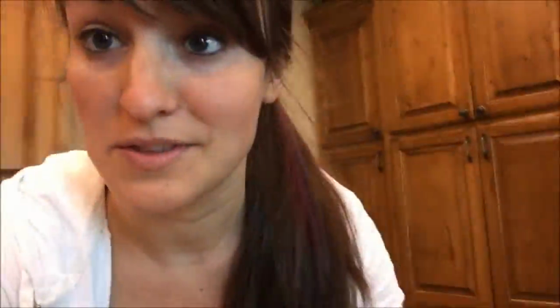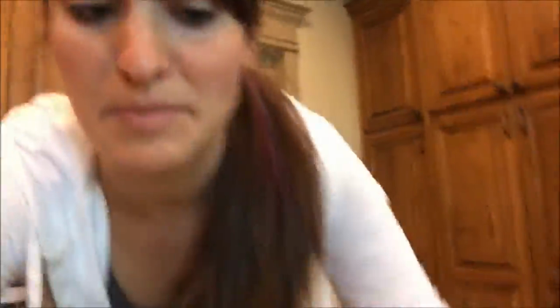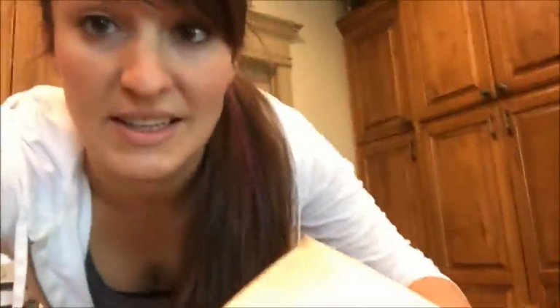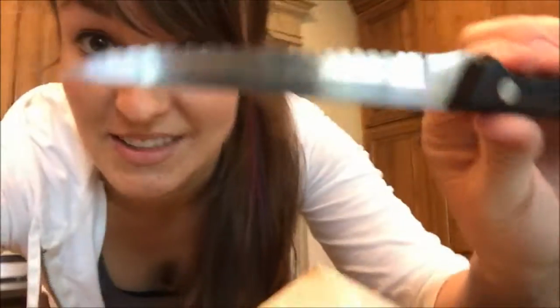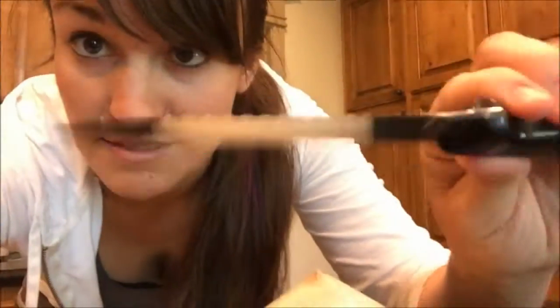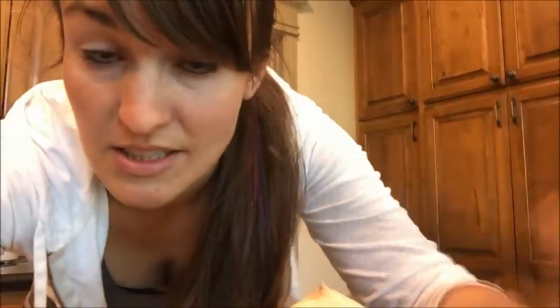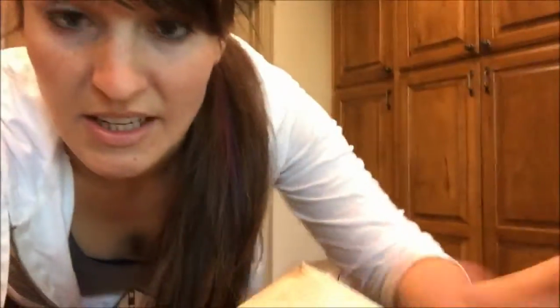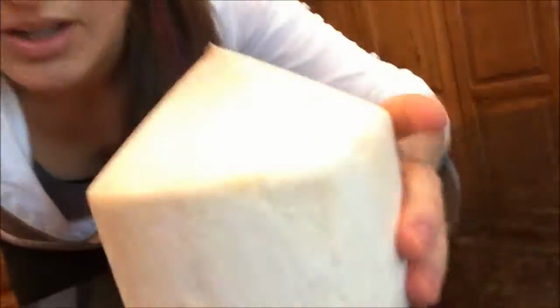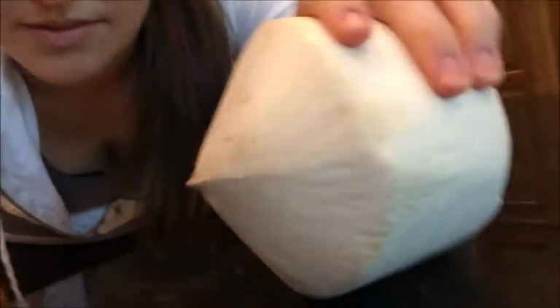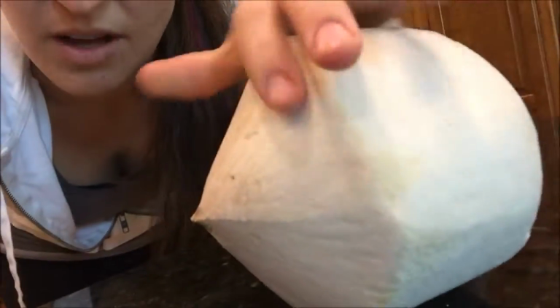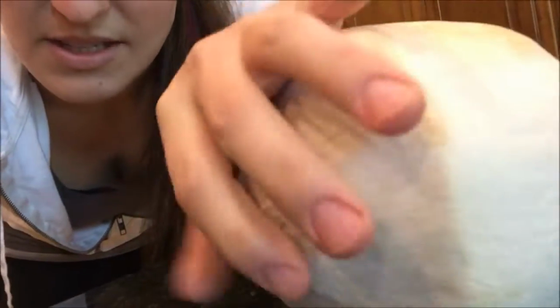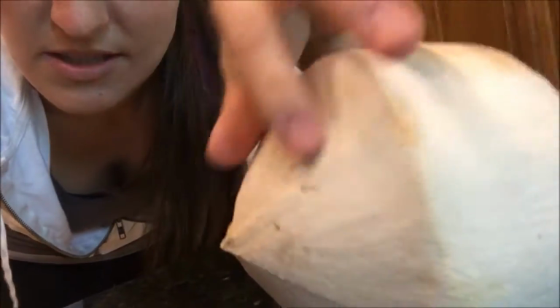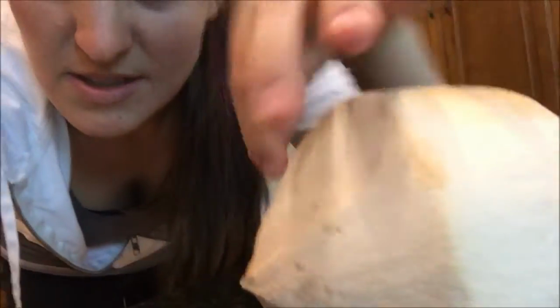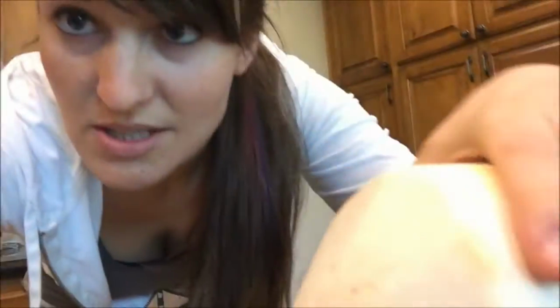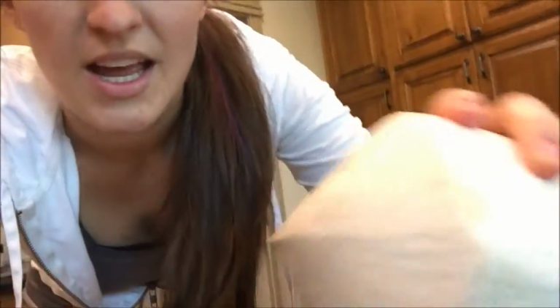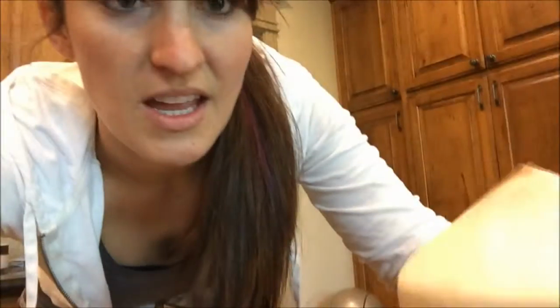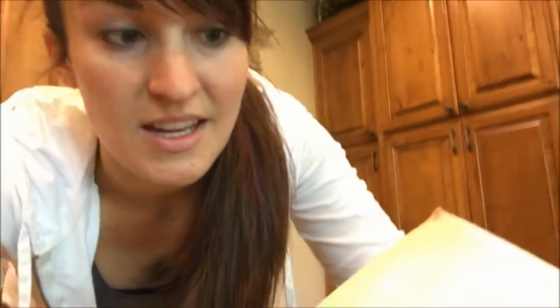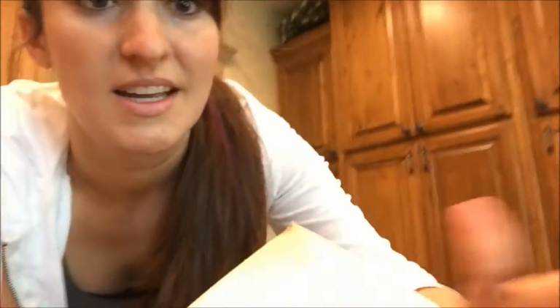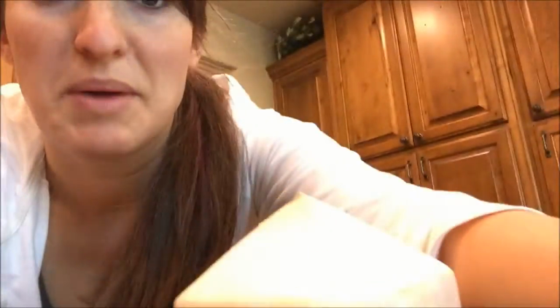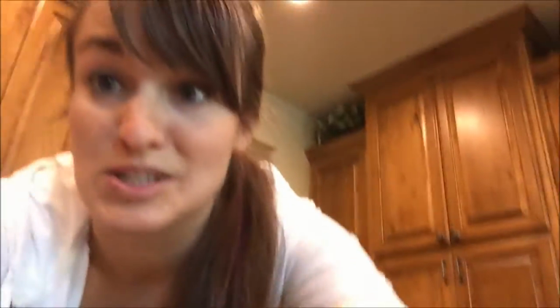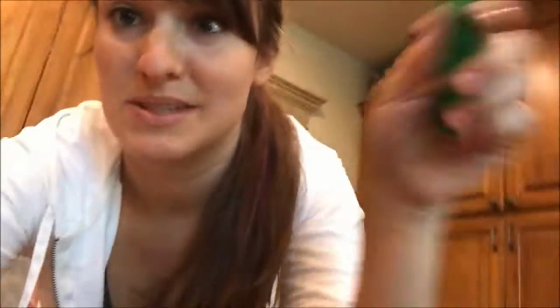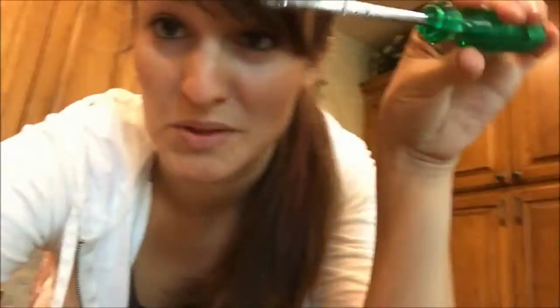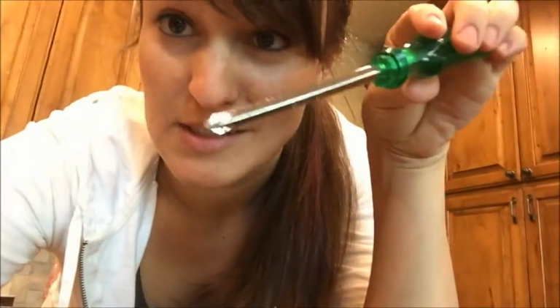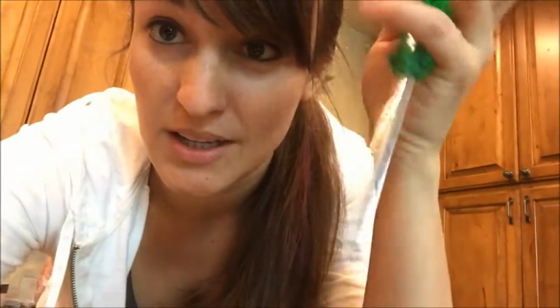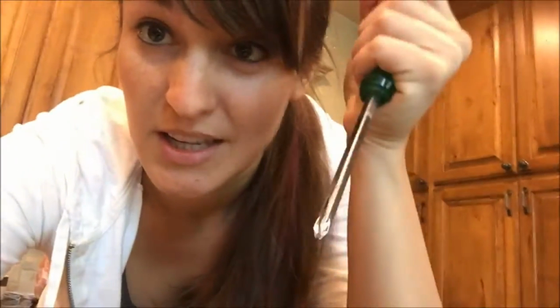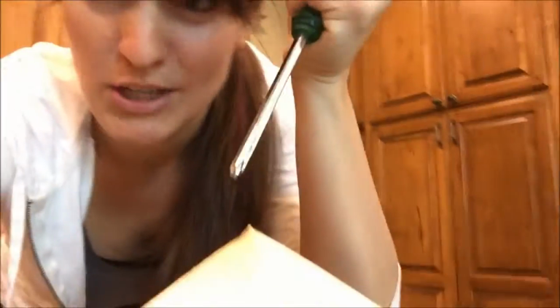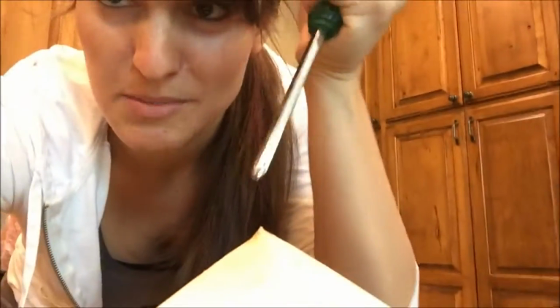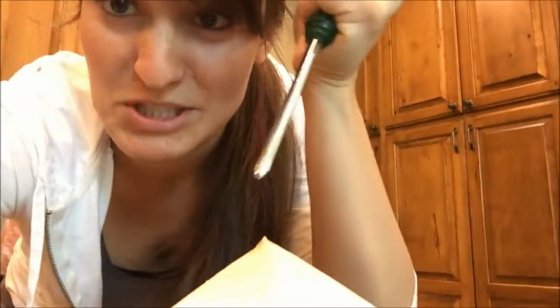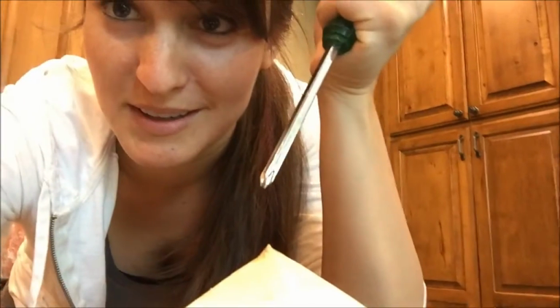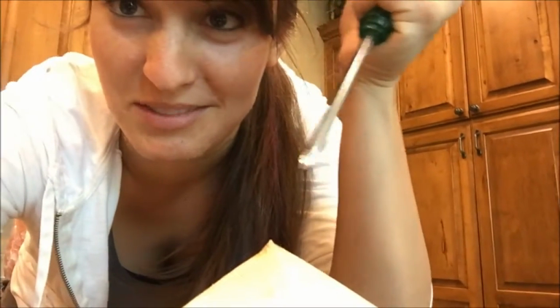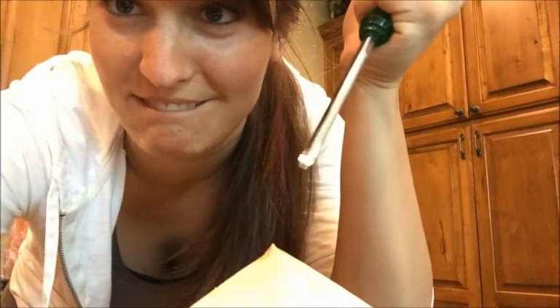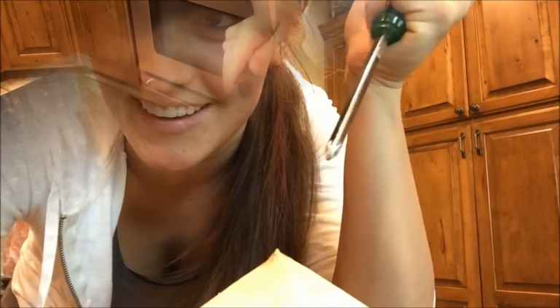So the first step, you get a knife and you cut off all of this husk part. And then apparently there's supposed to be some sort of soft spot that you jam this into. Hopefully I can find it.